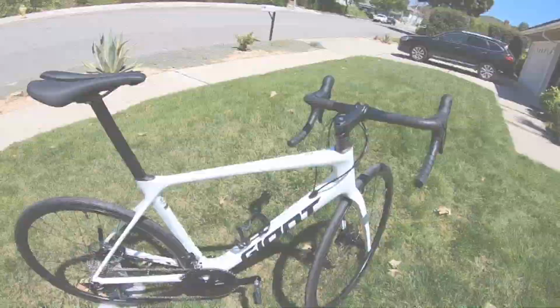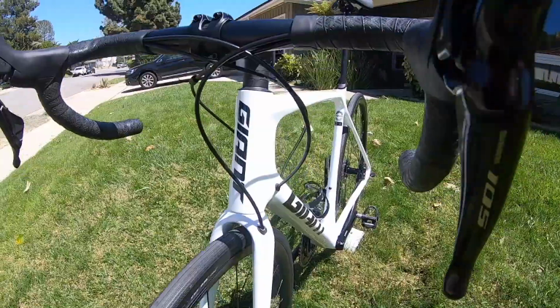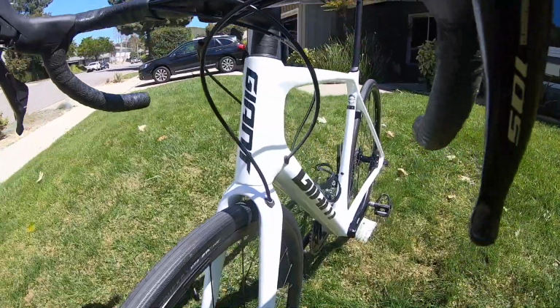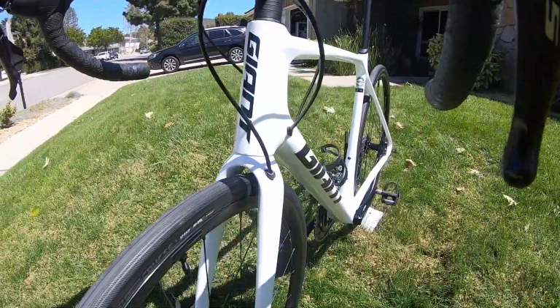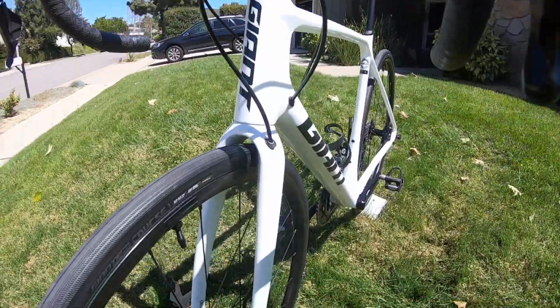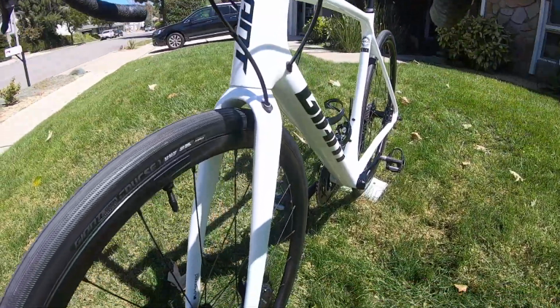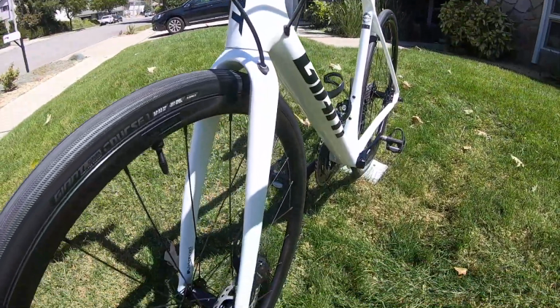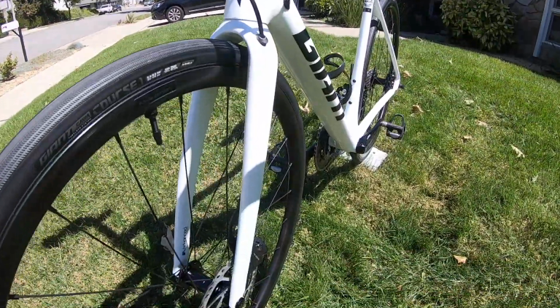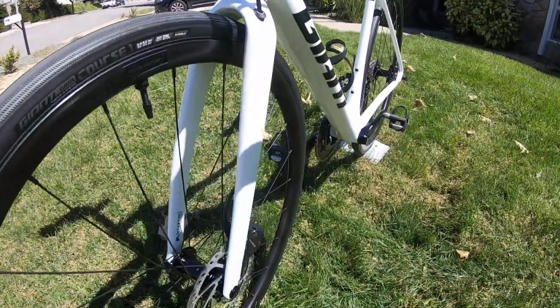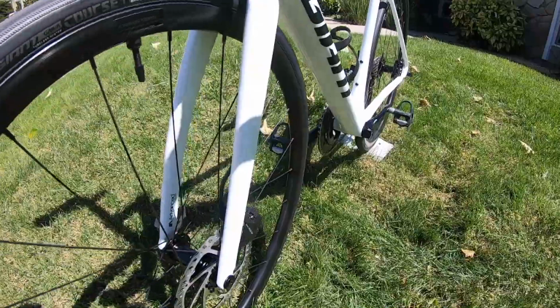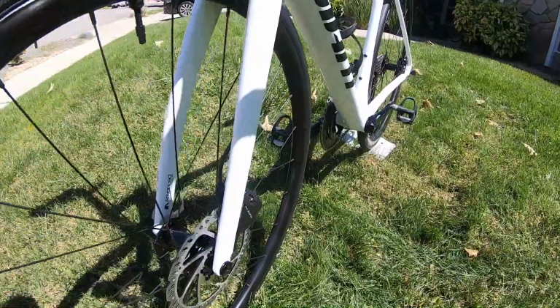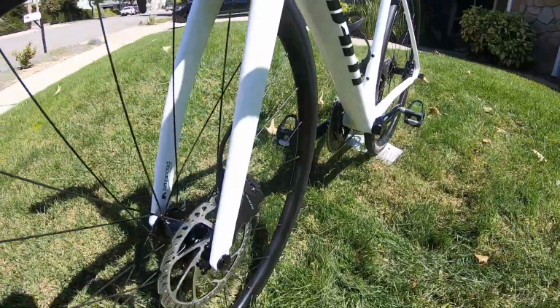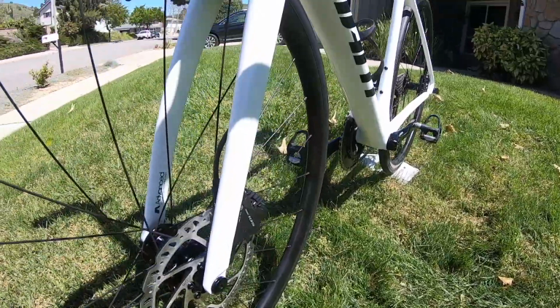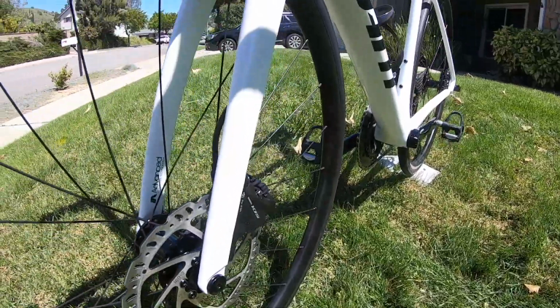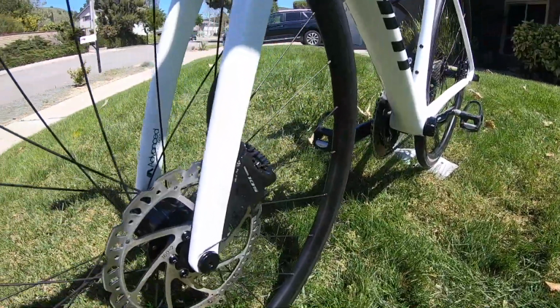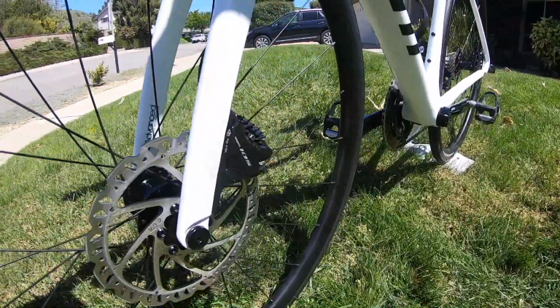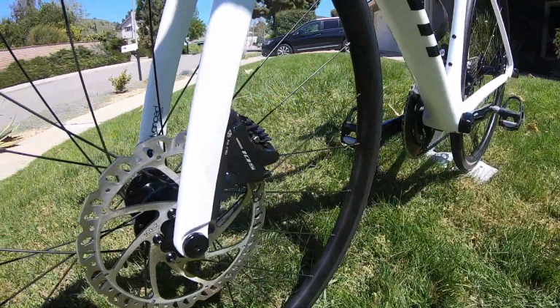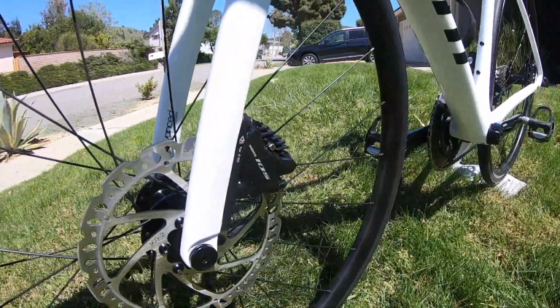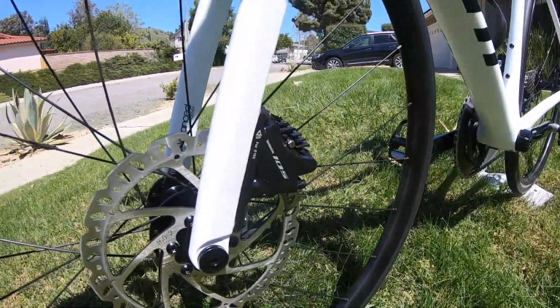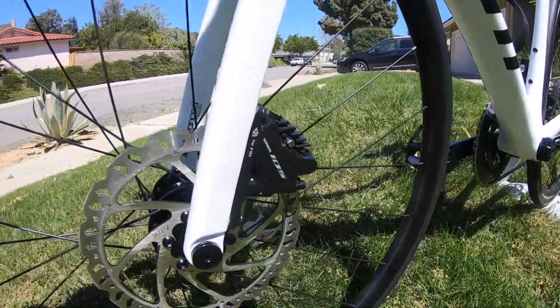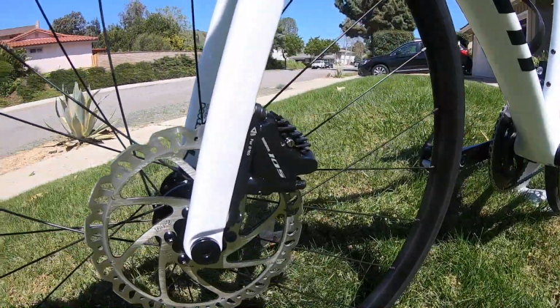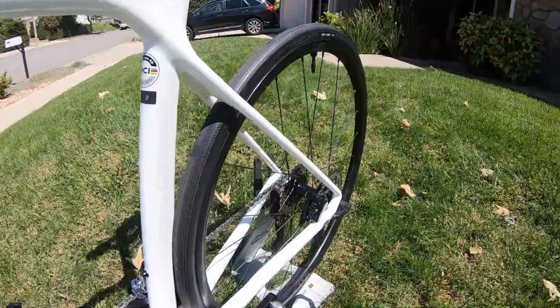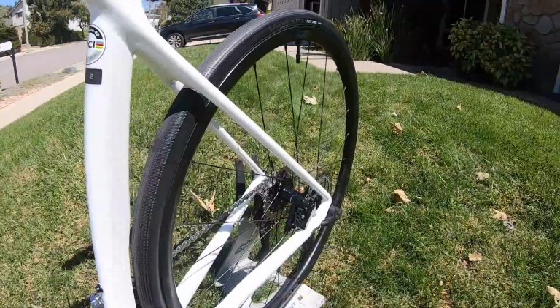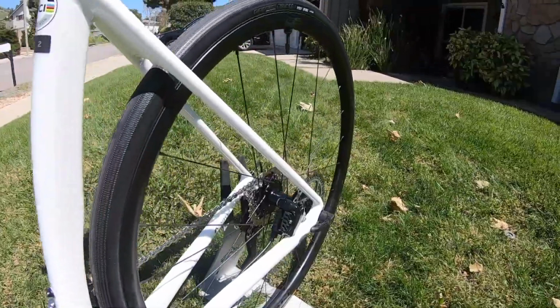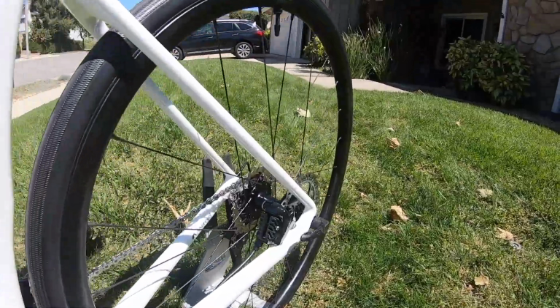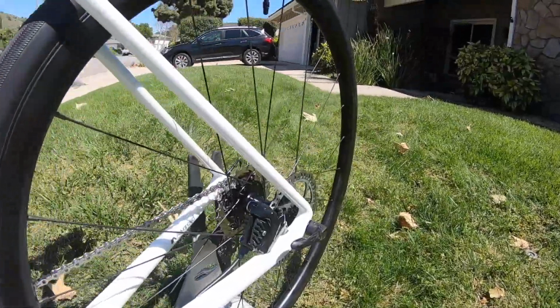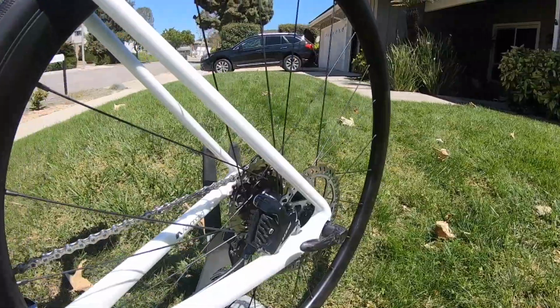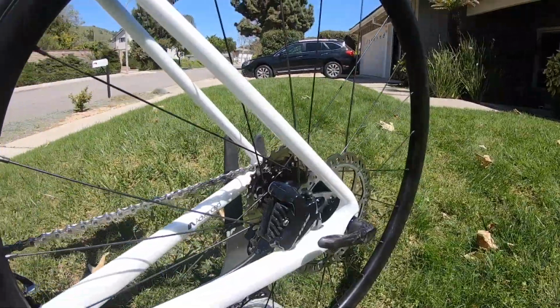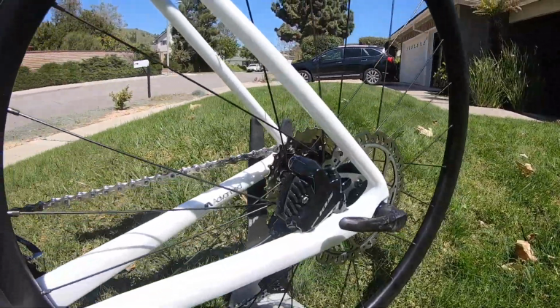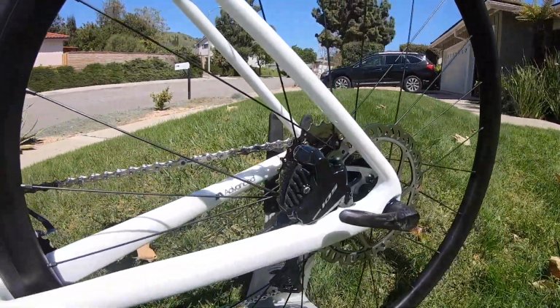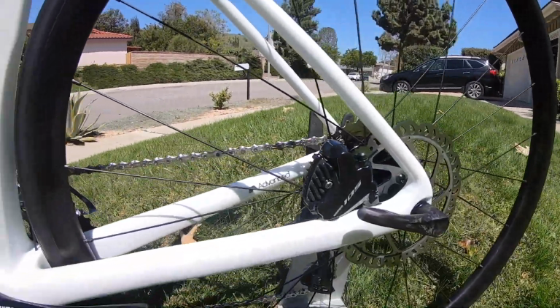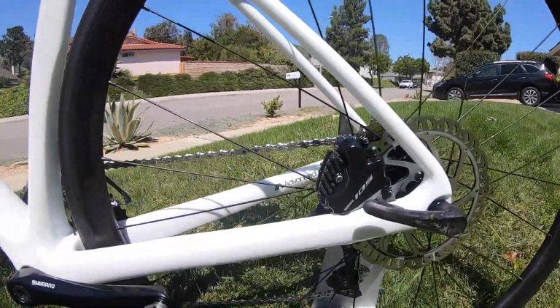Of course, integrated Shimano 105 hydraulic disc brakes deliver smooth, powerful stopping power and modulation for added control in variable weather and road conditions.